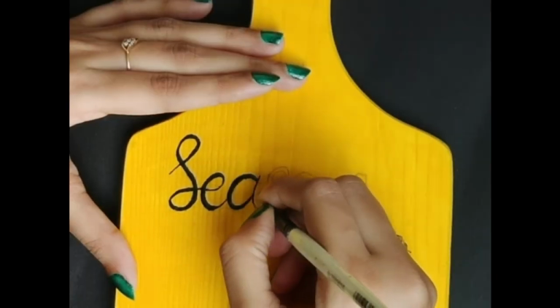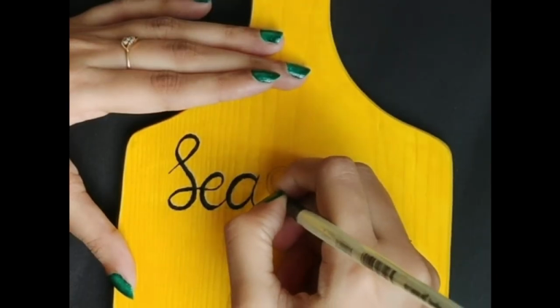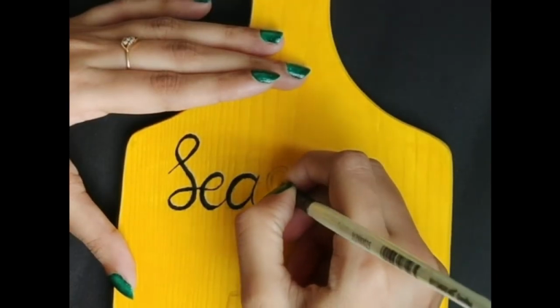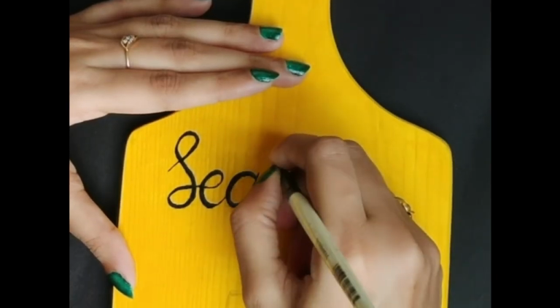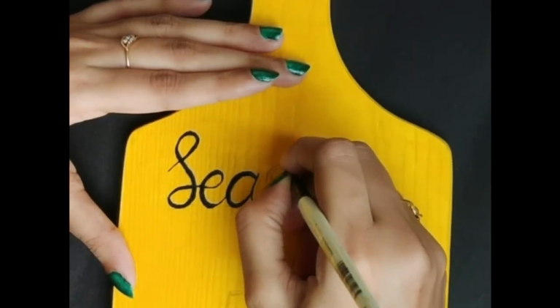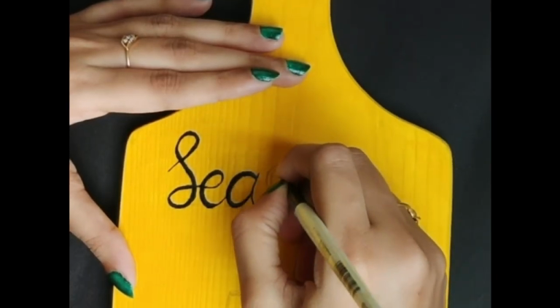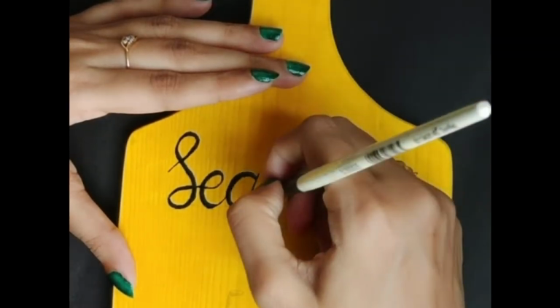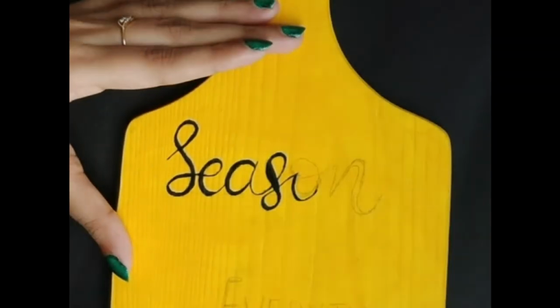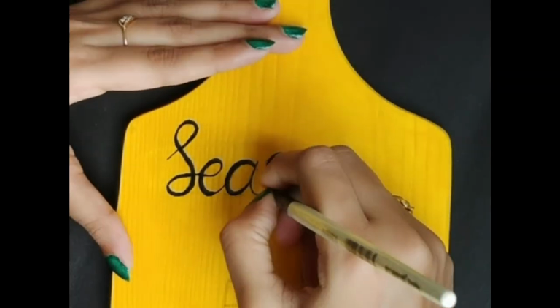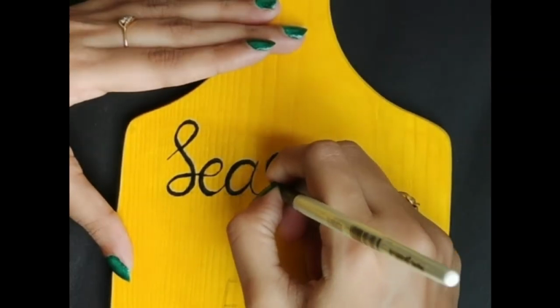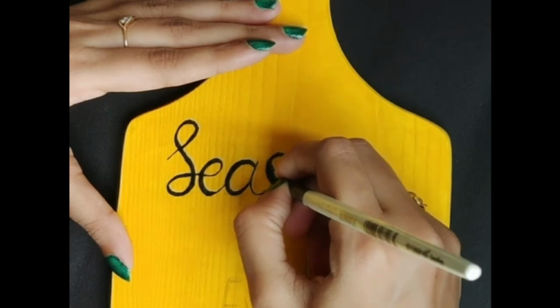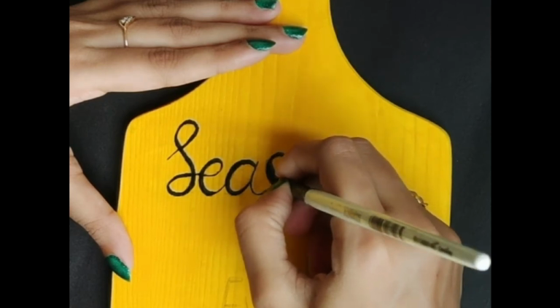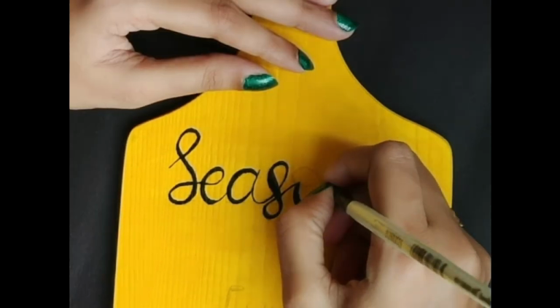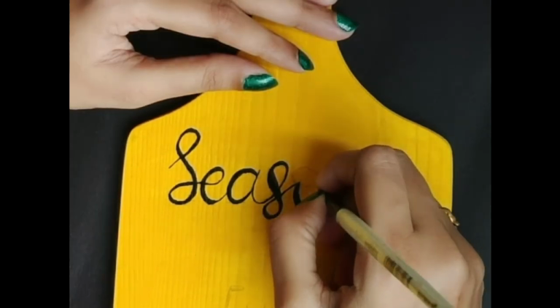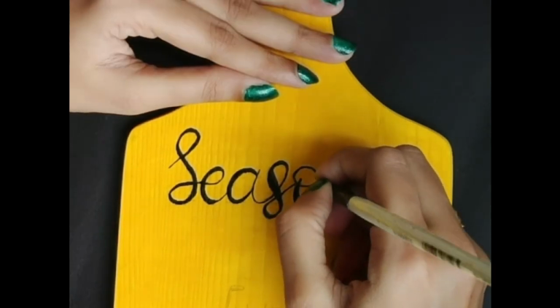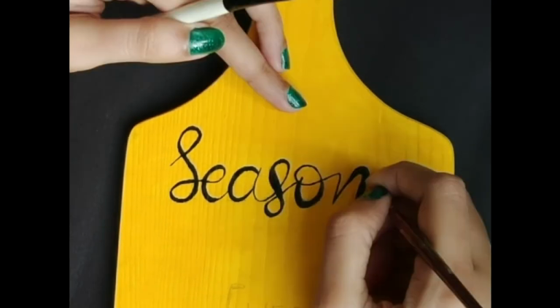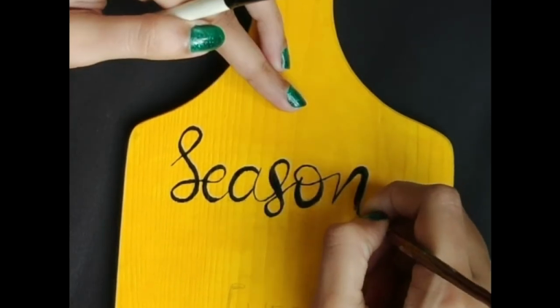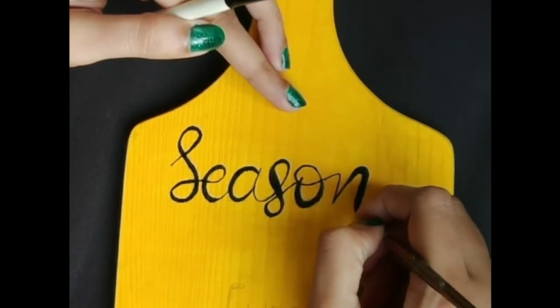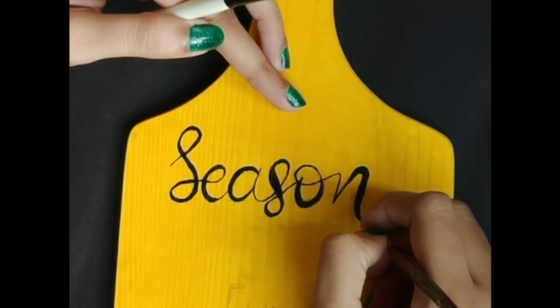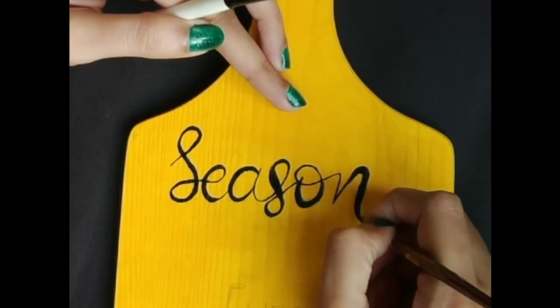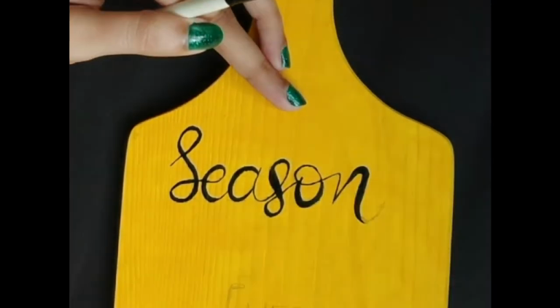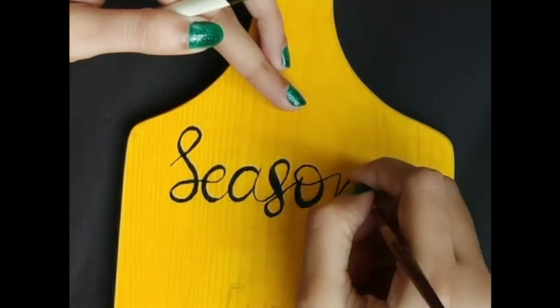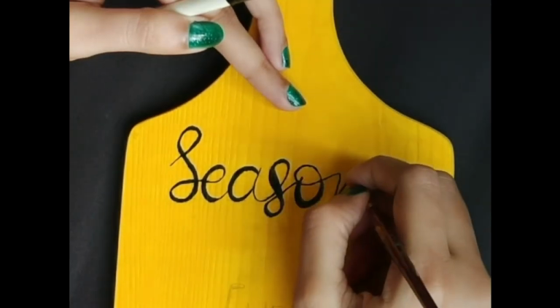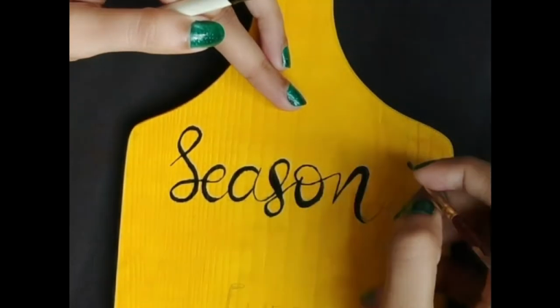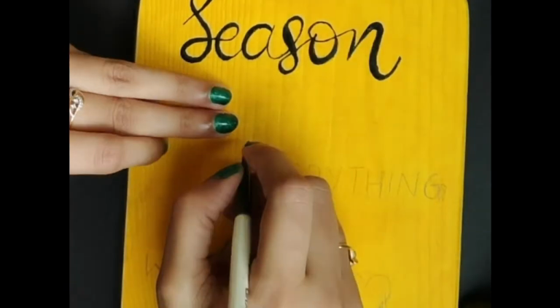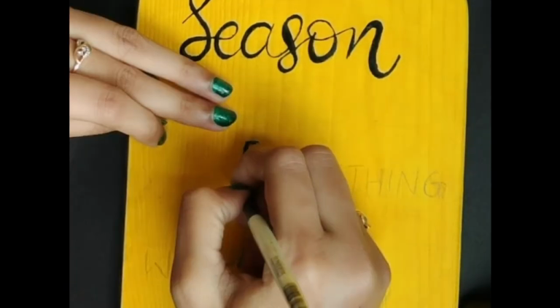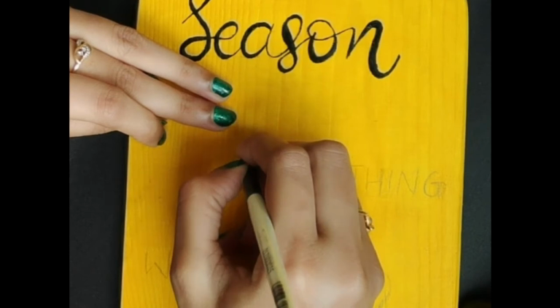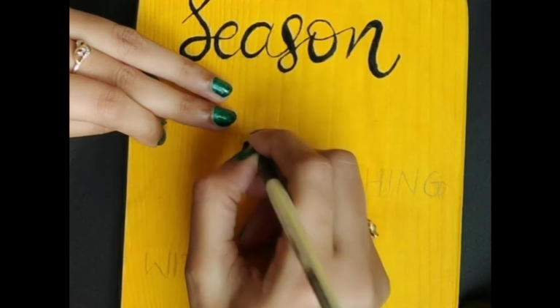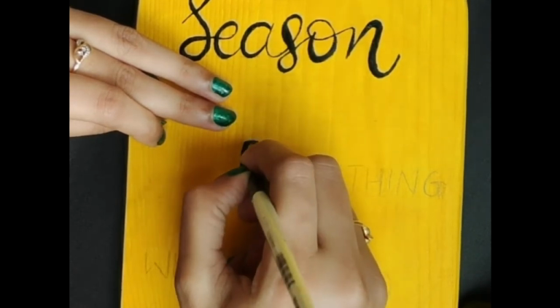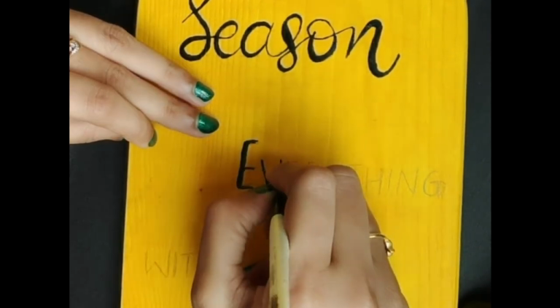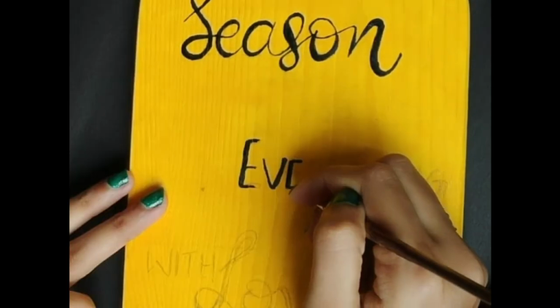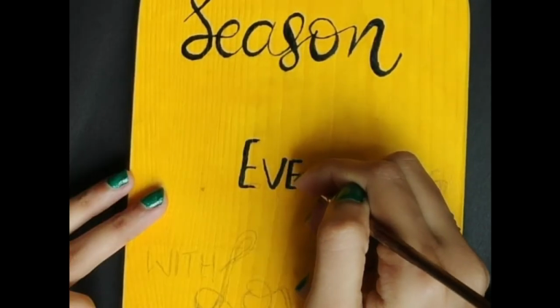Paint with a thin brush over the parts written with pencil to complete the lettering on the board.